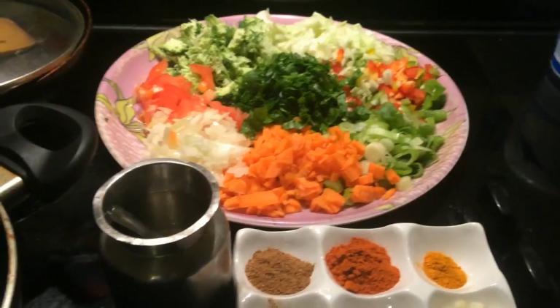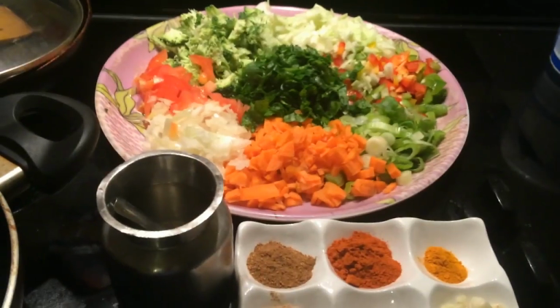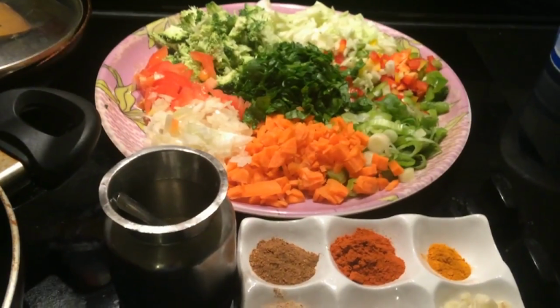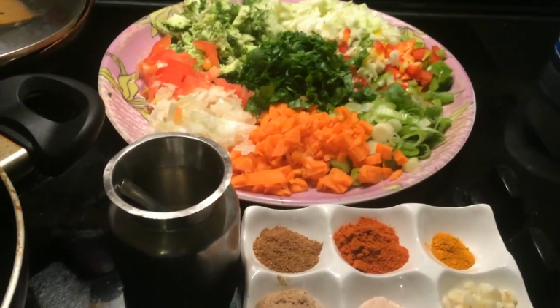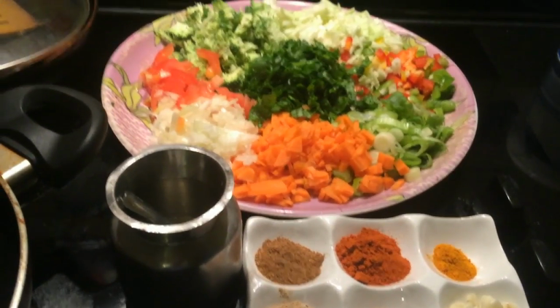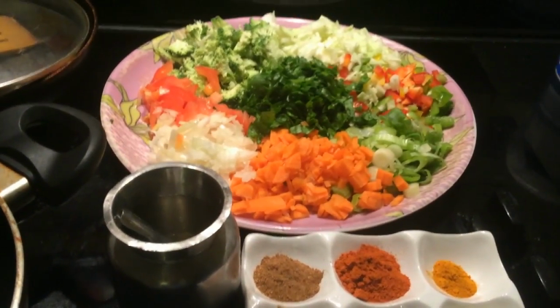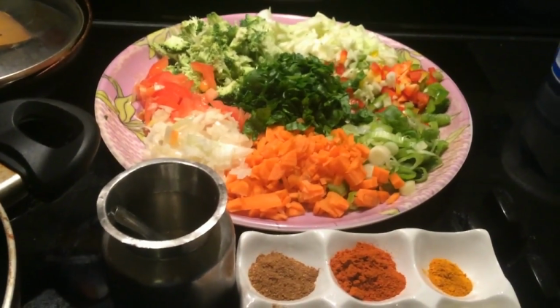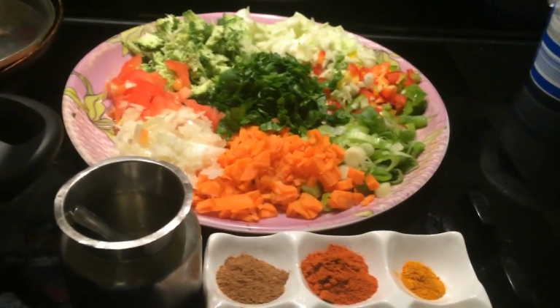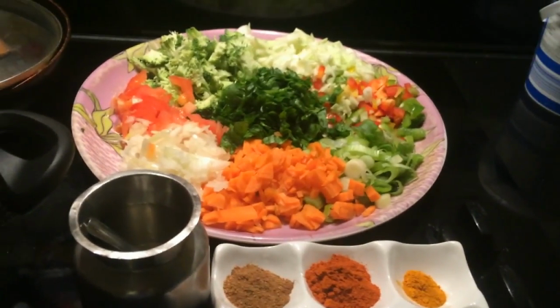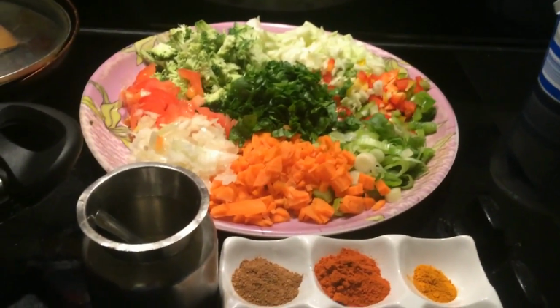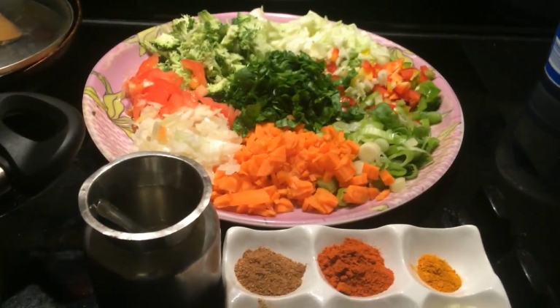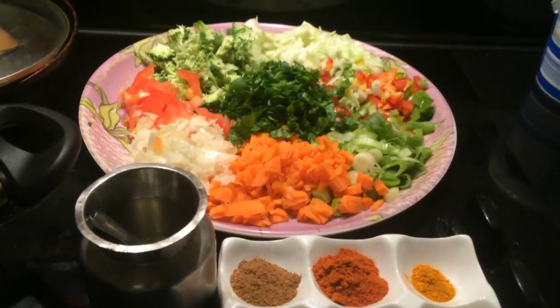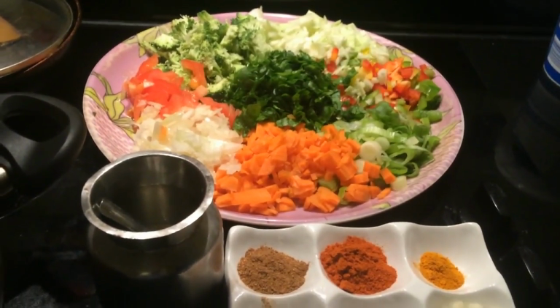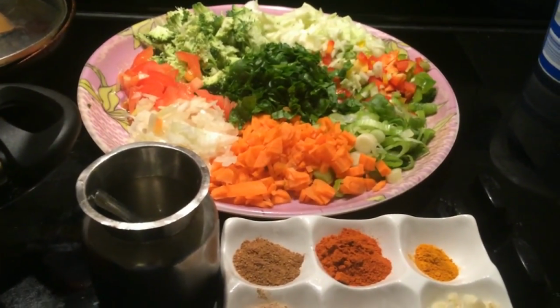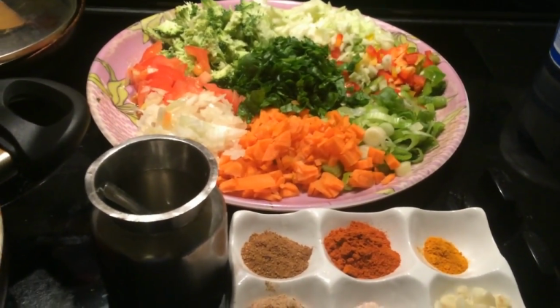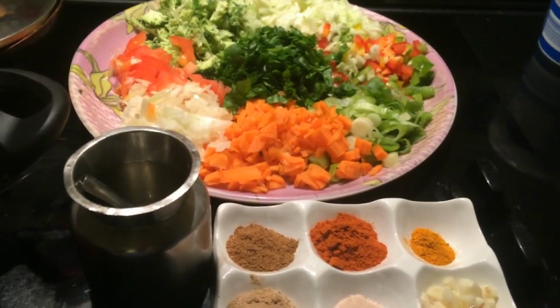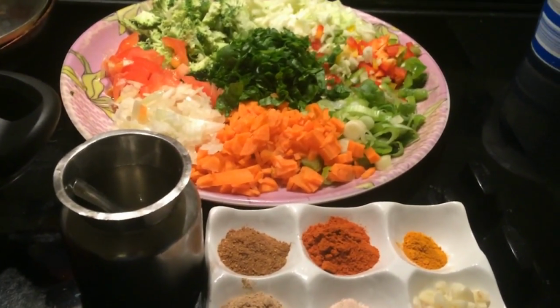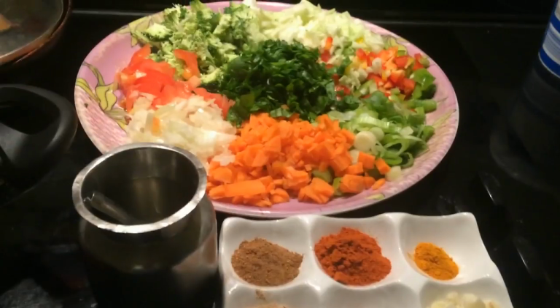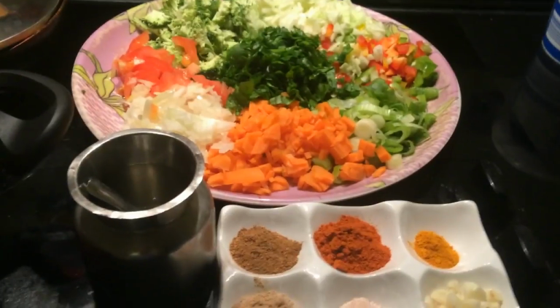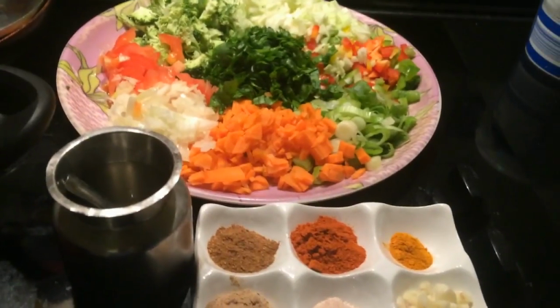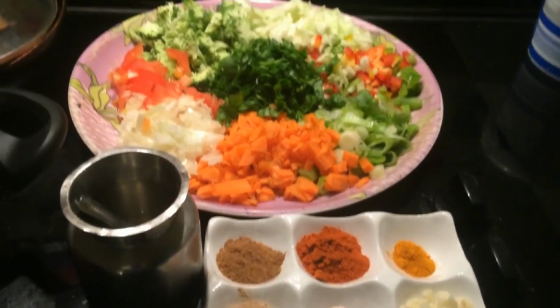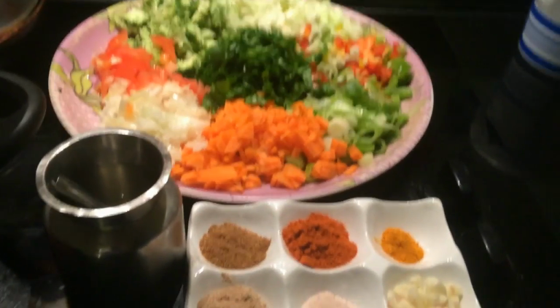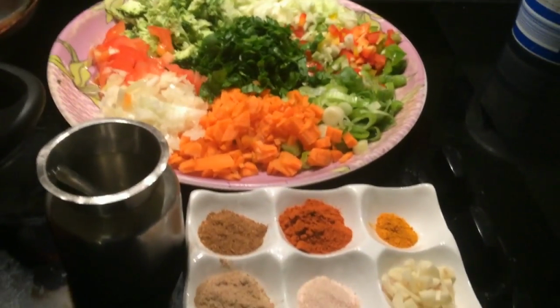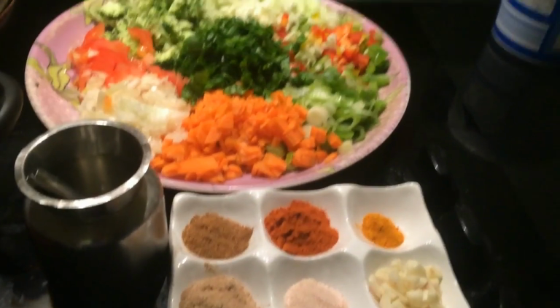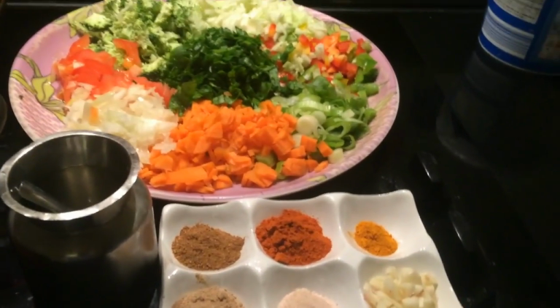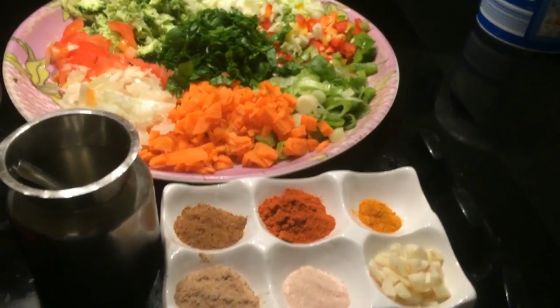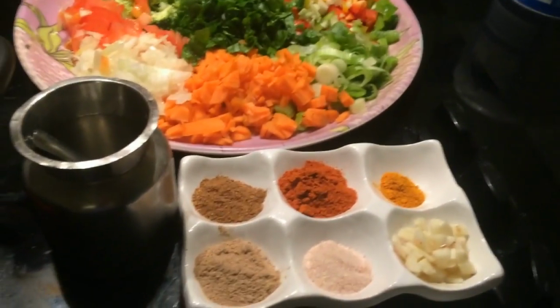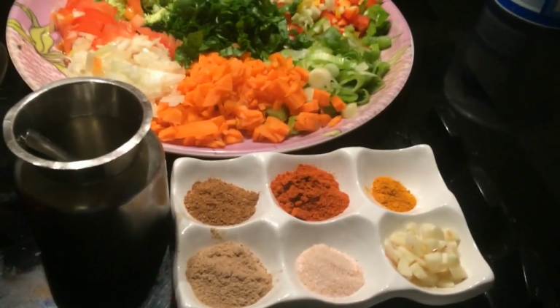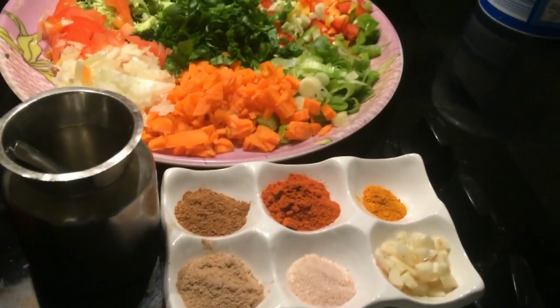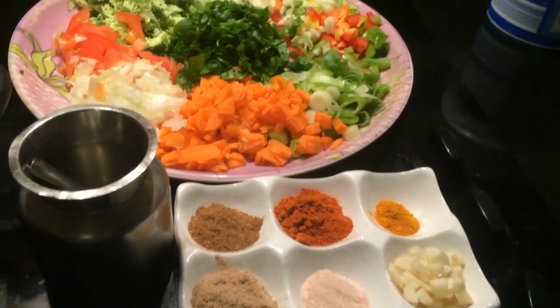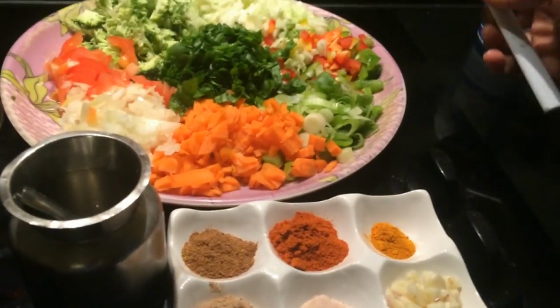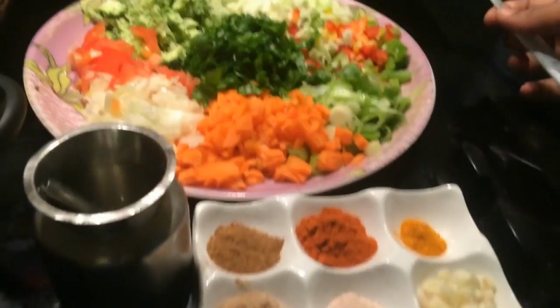Welcome to Dreams Amail. I am going to make stuffed chapati. I am going to tell you how to use the chapati. First, let's look at the chapati.